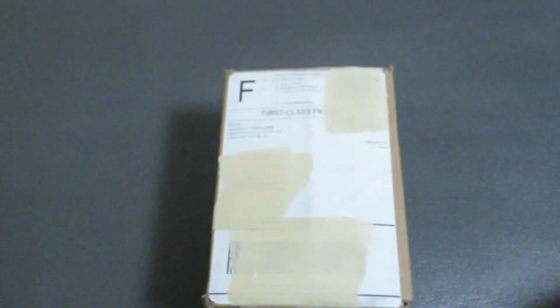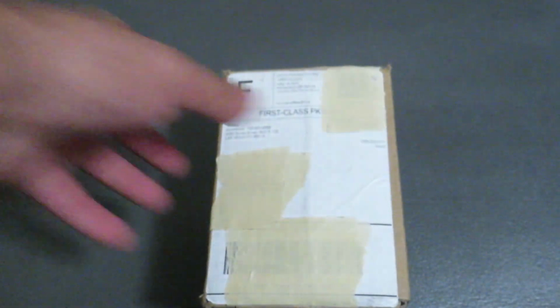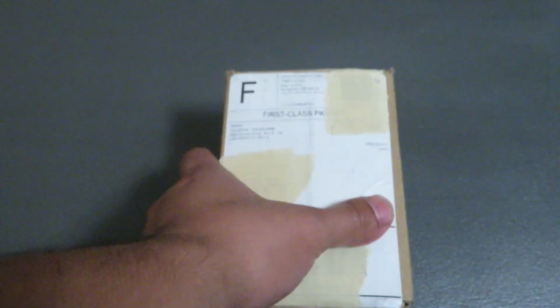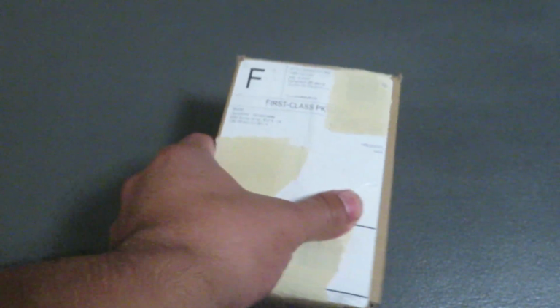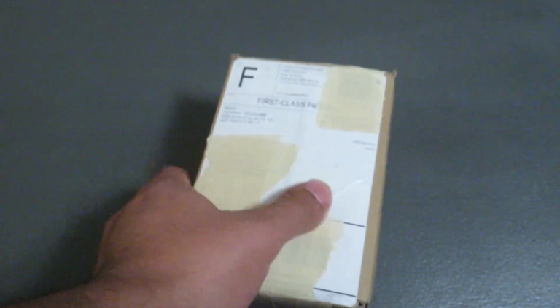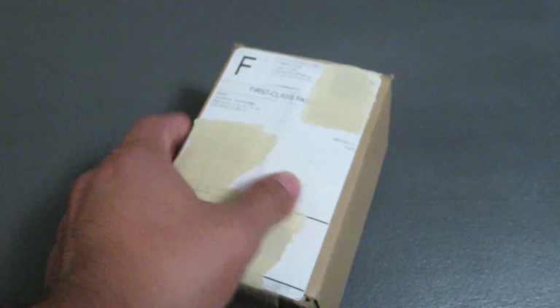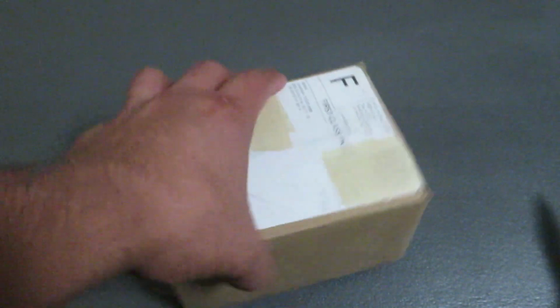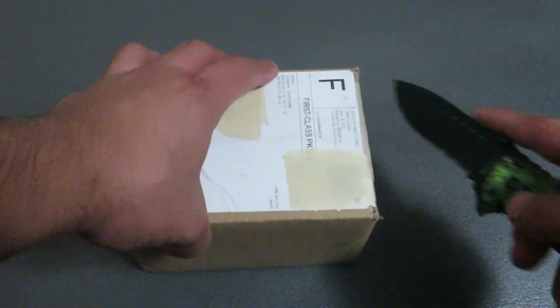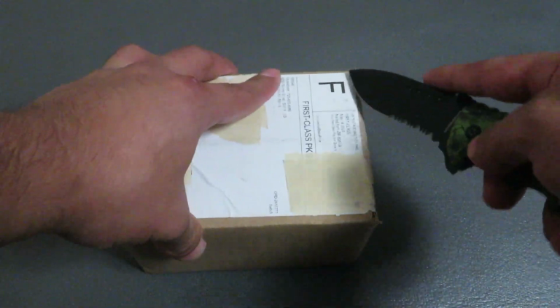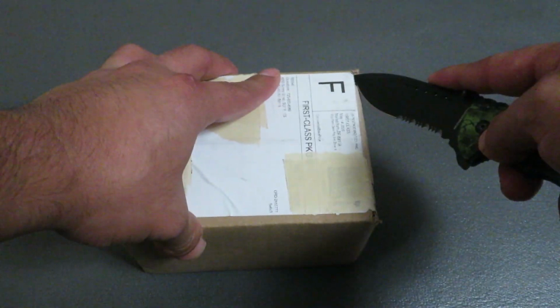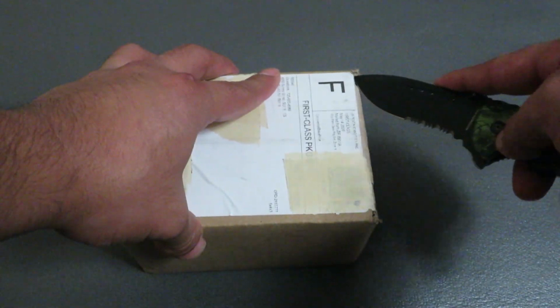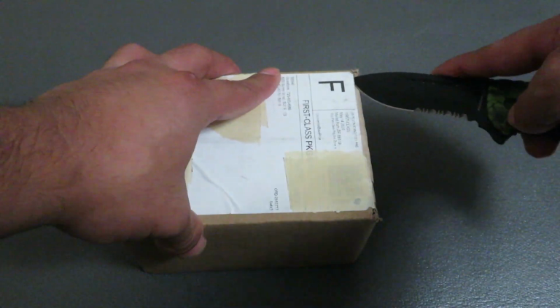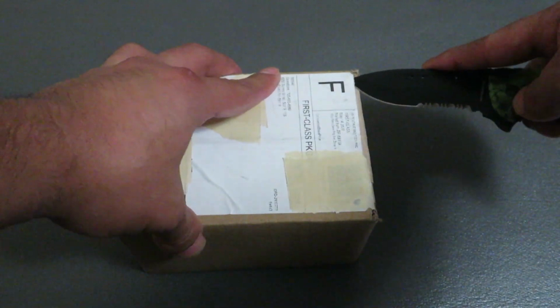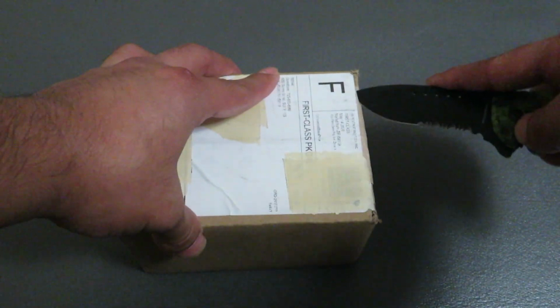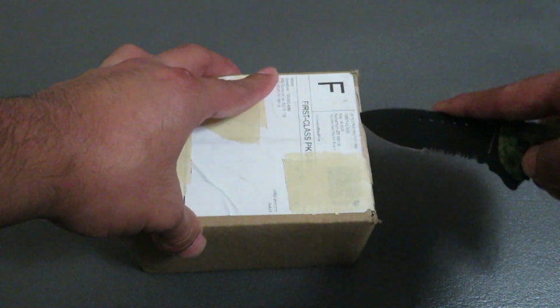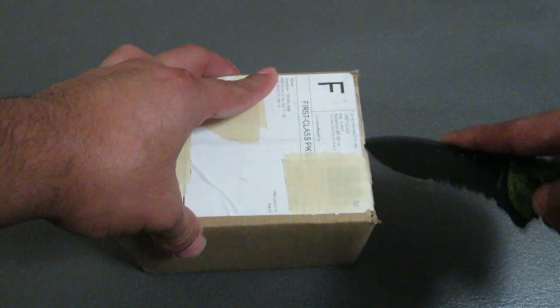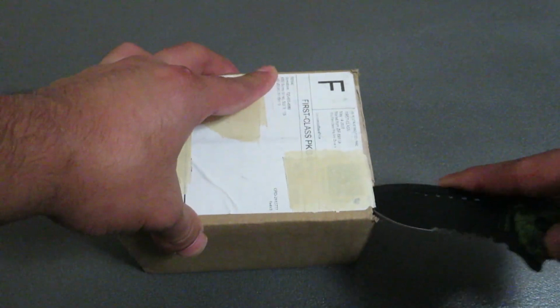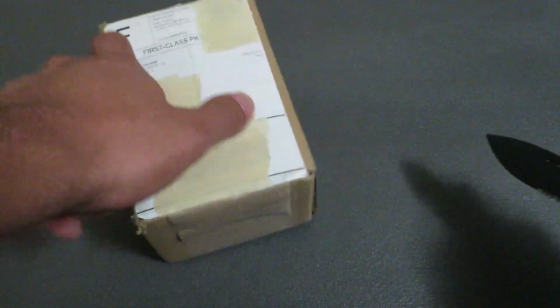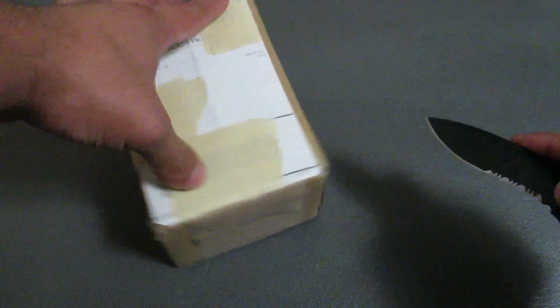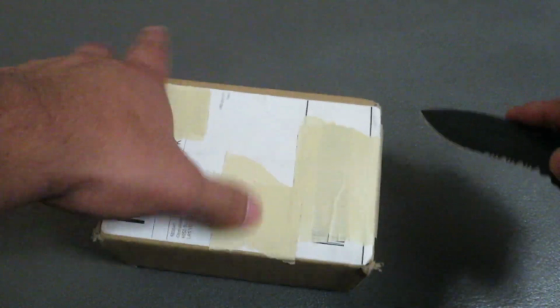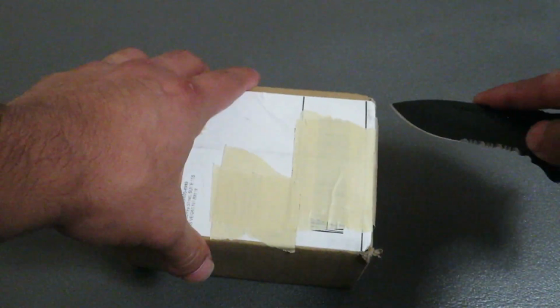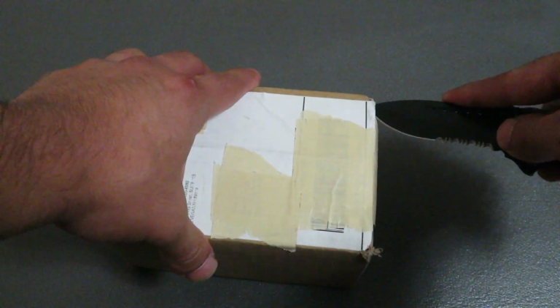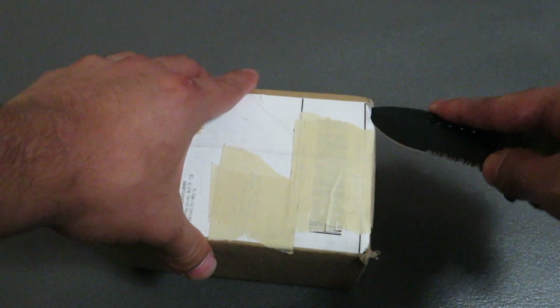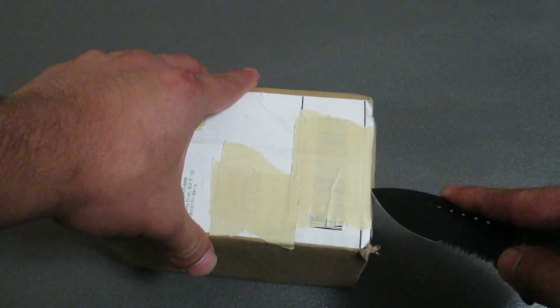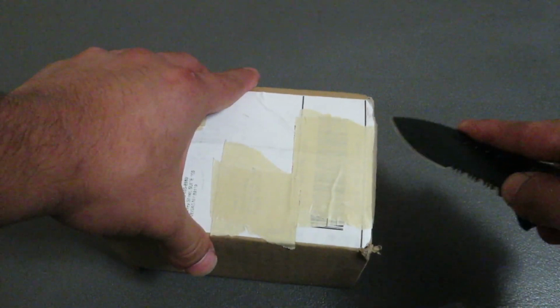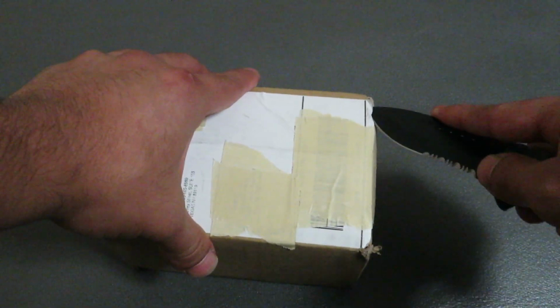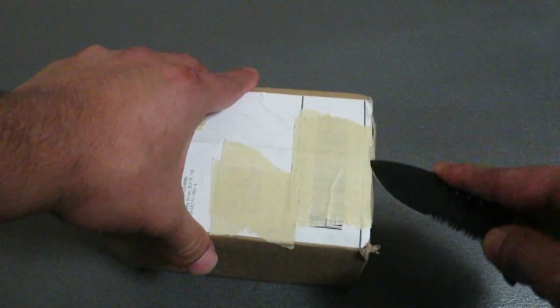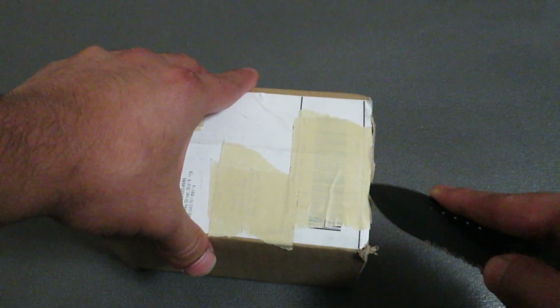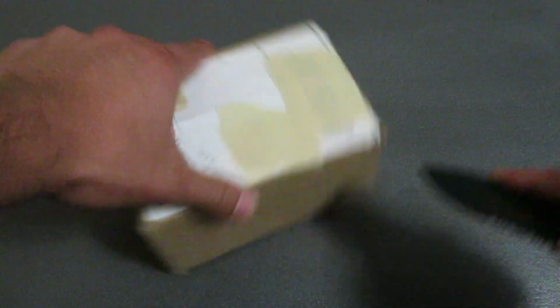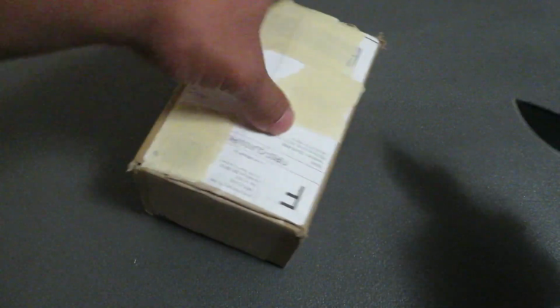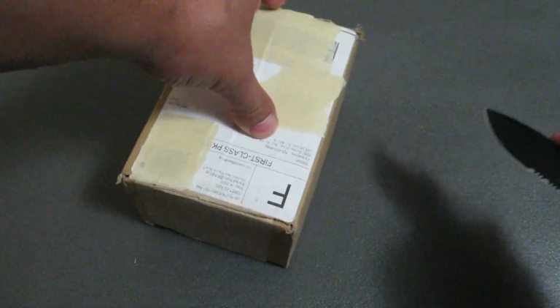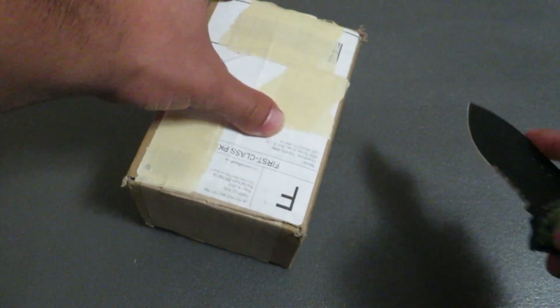But anyways, here we go. These are going to be the French trade dollars. I ordered them about a week and a half ago.